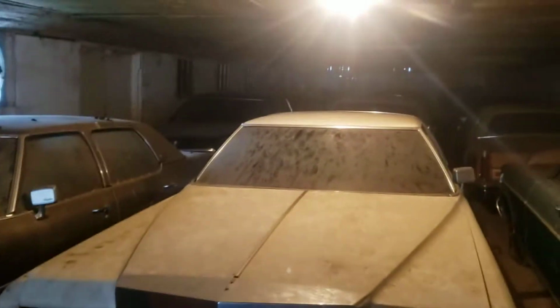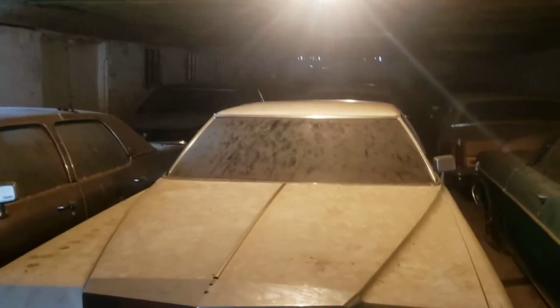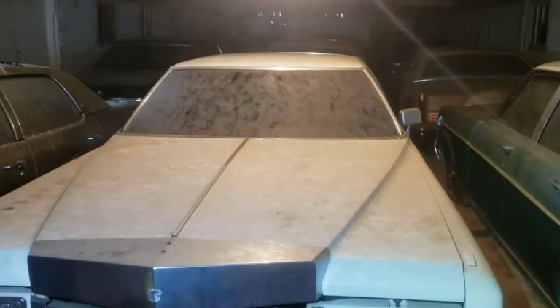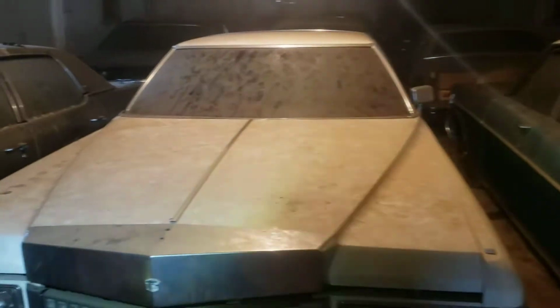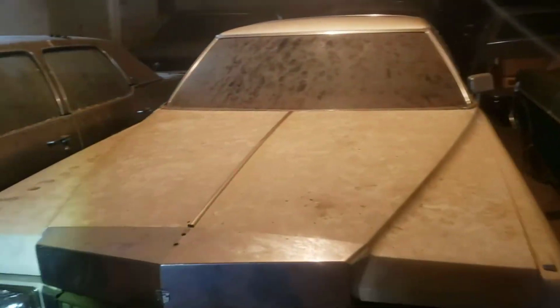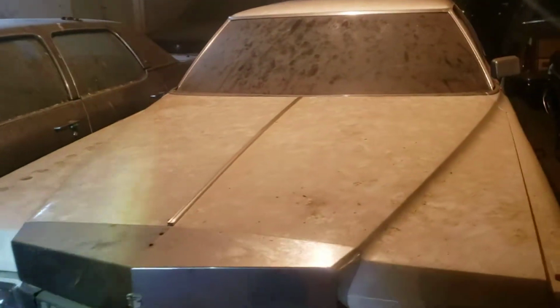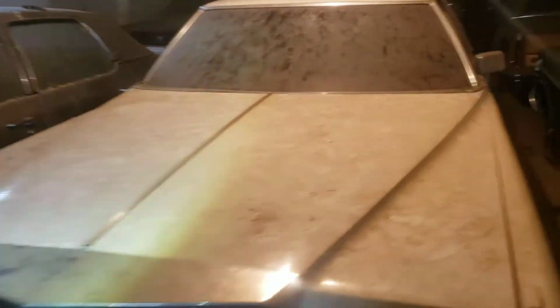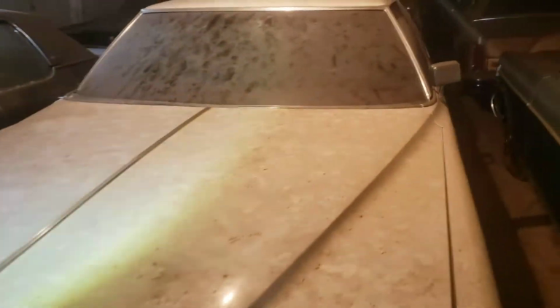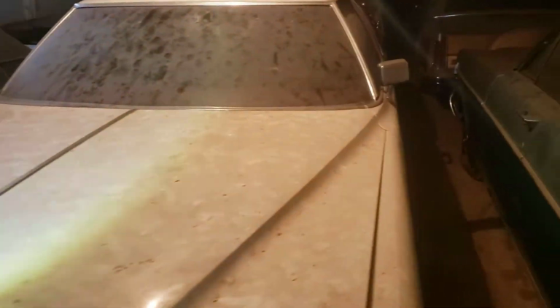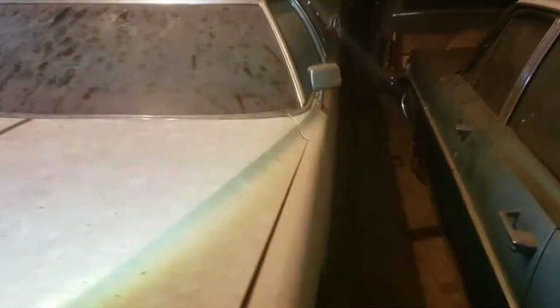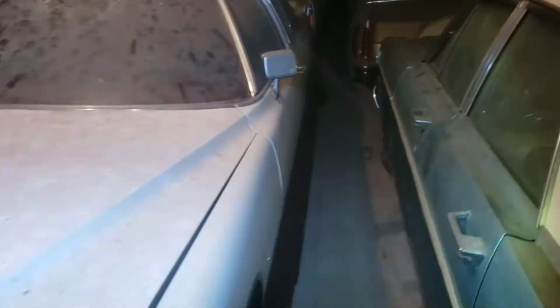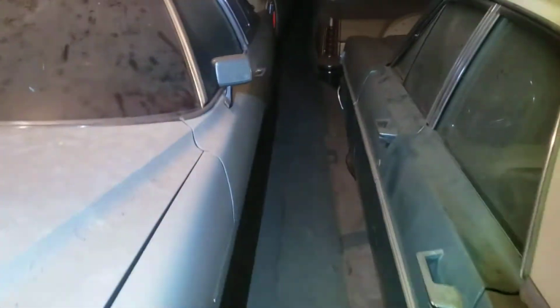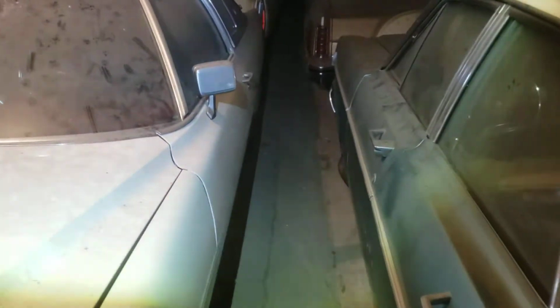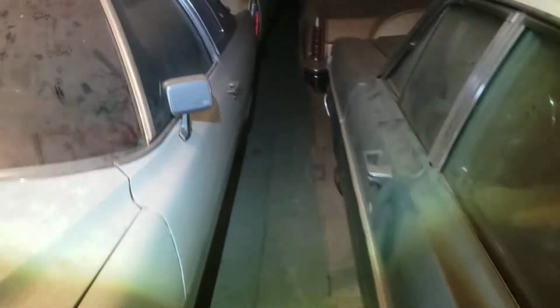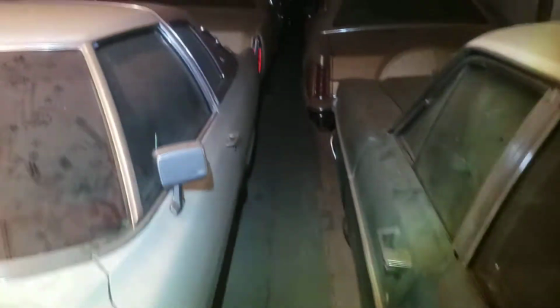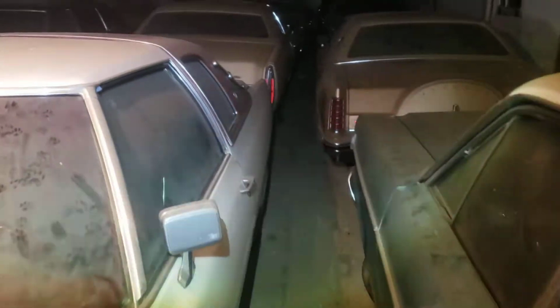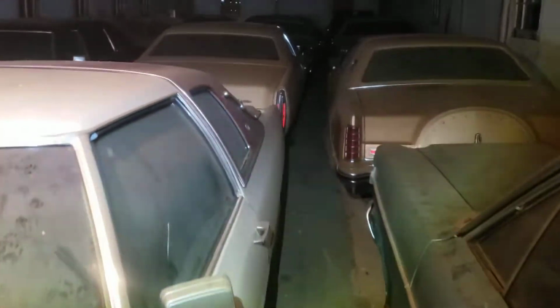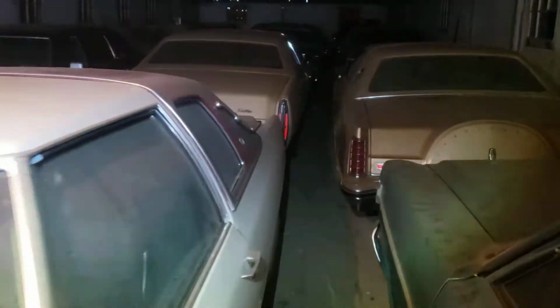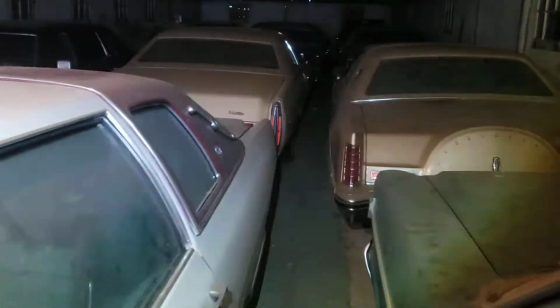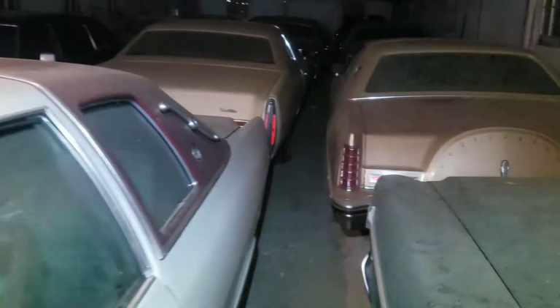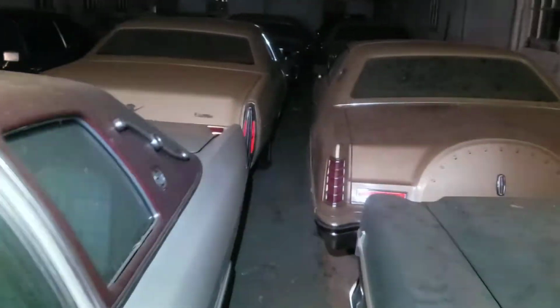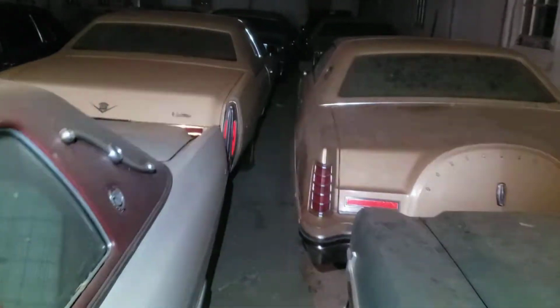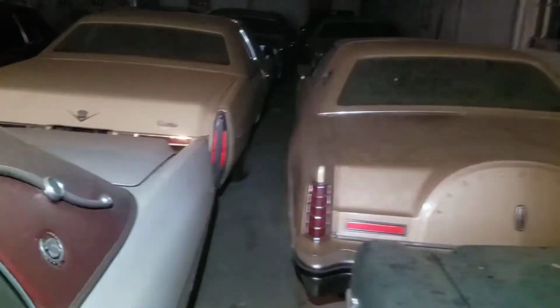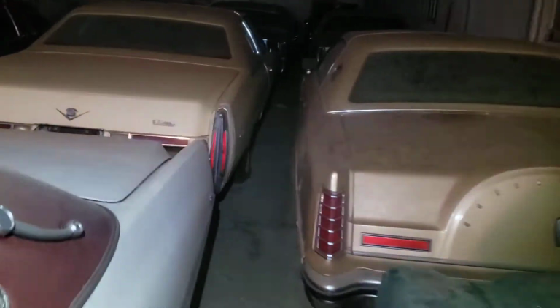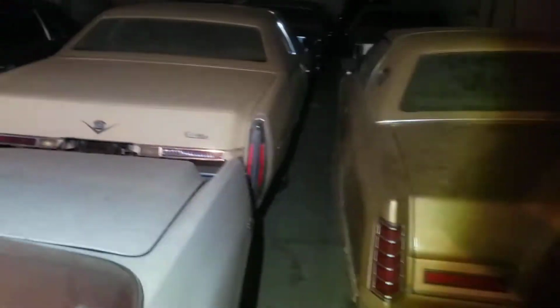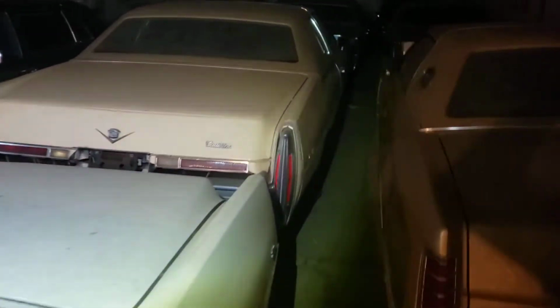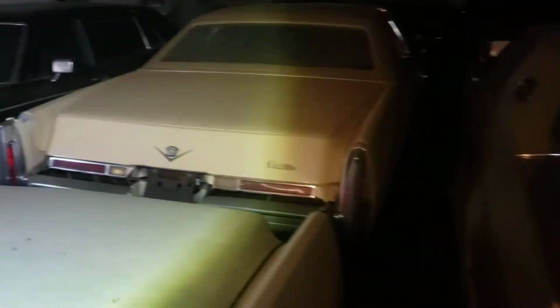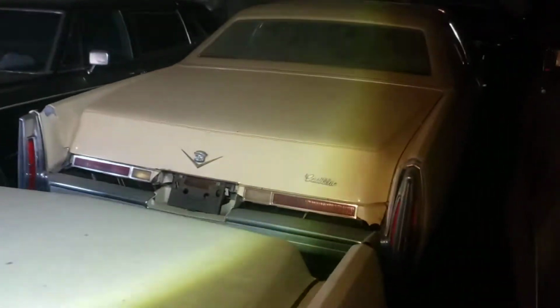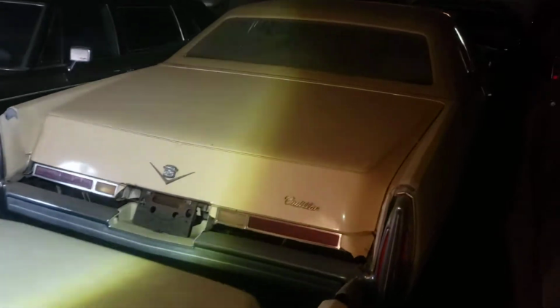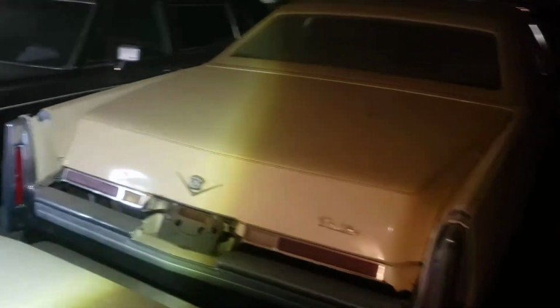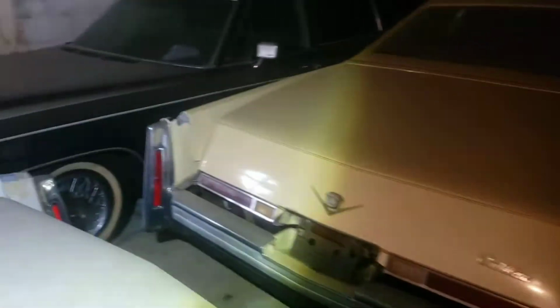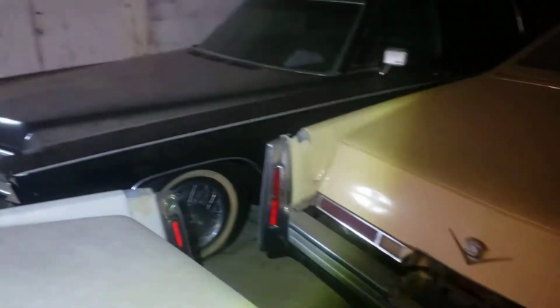I'm not really sure what we're getting into, but there's a Cadillac limo sitting here.